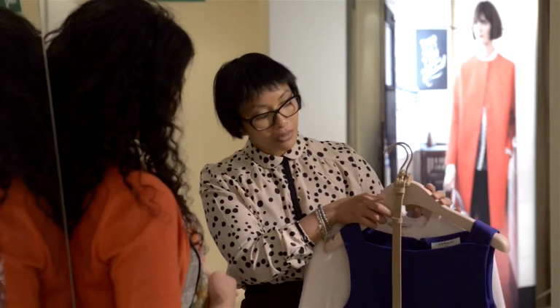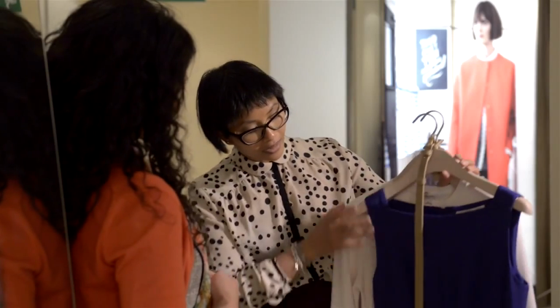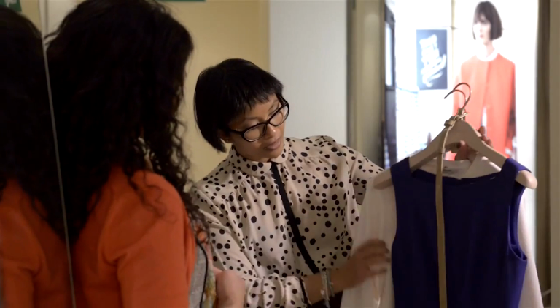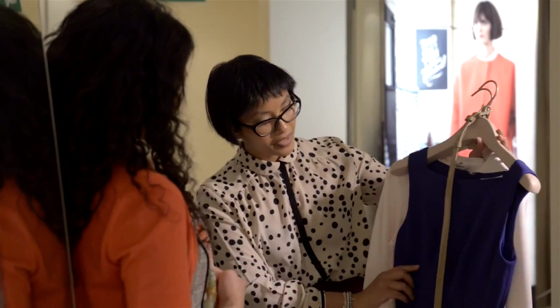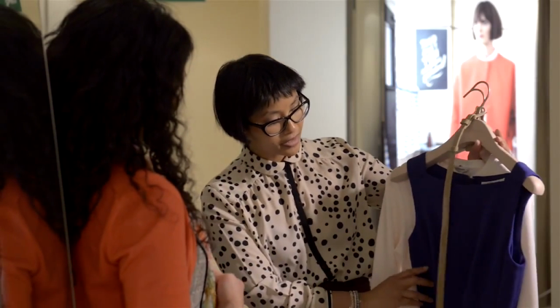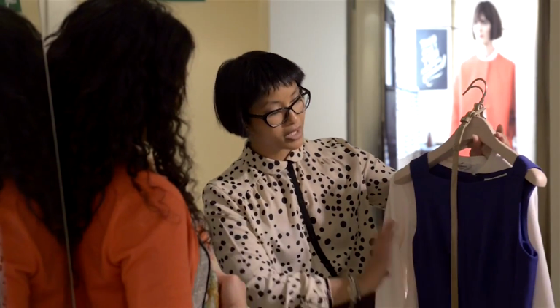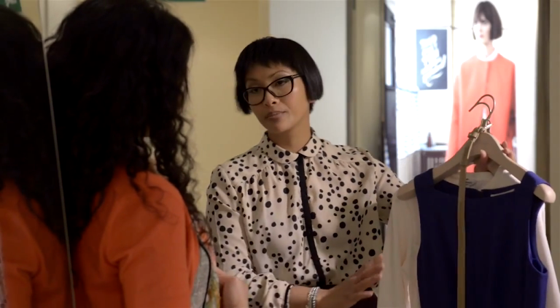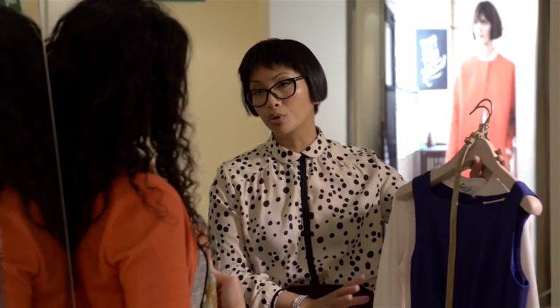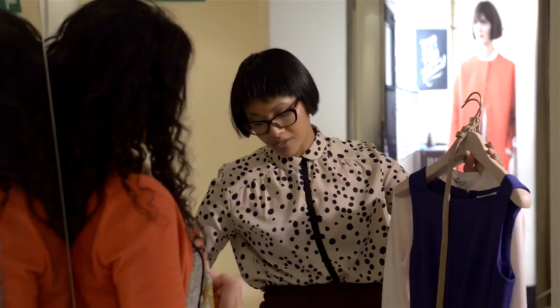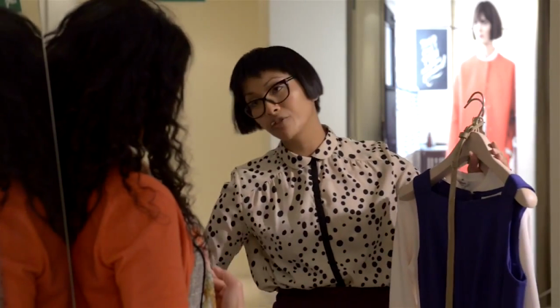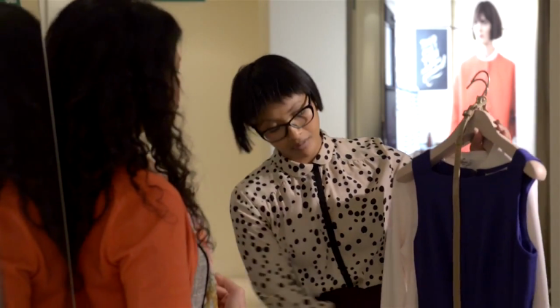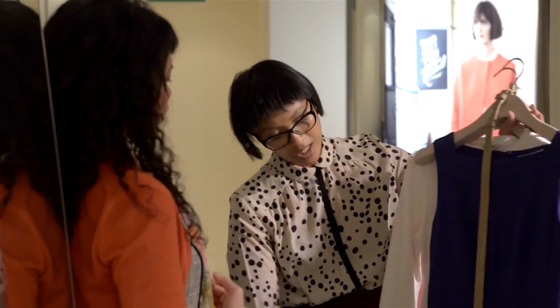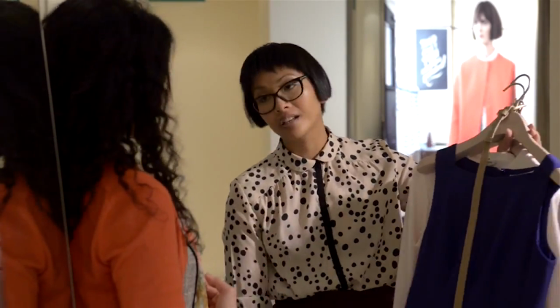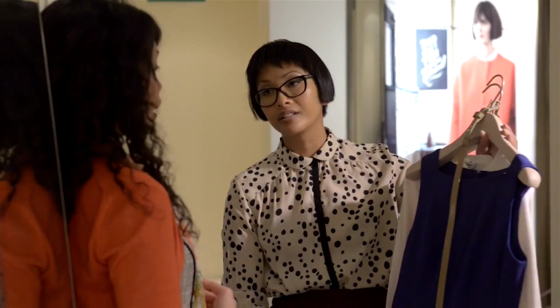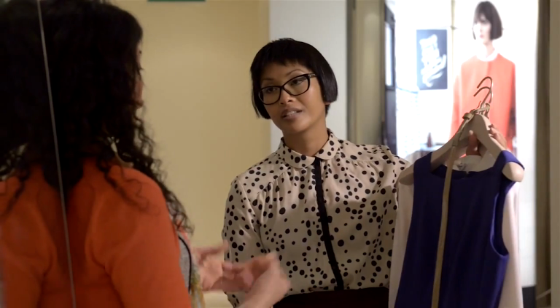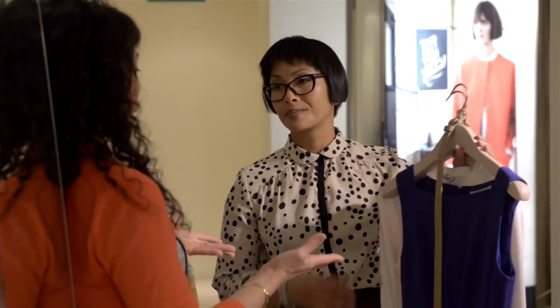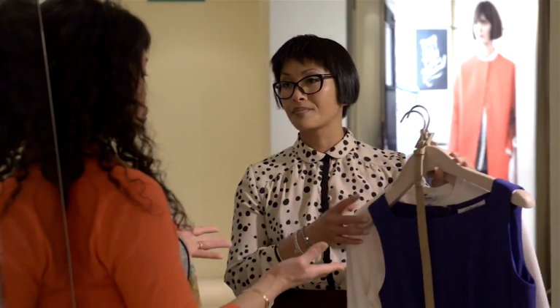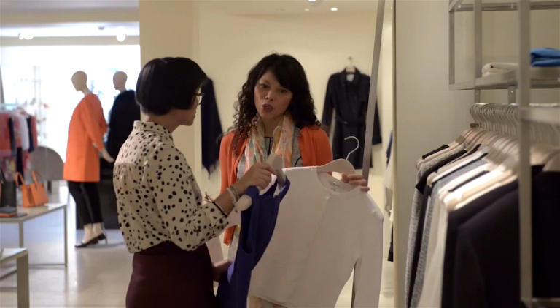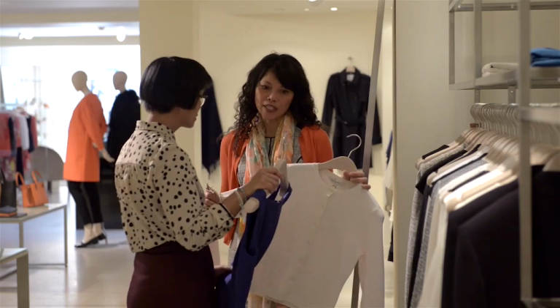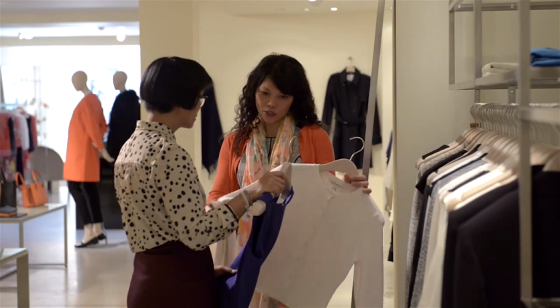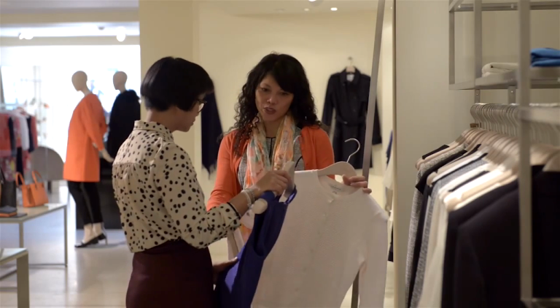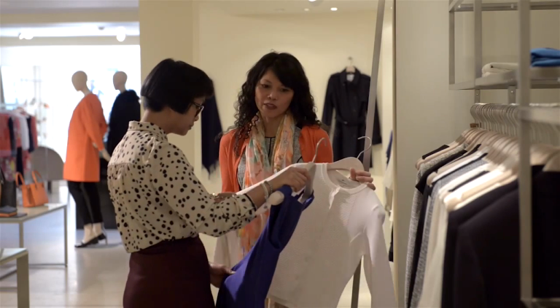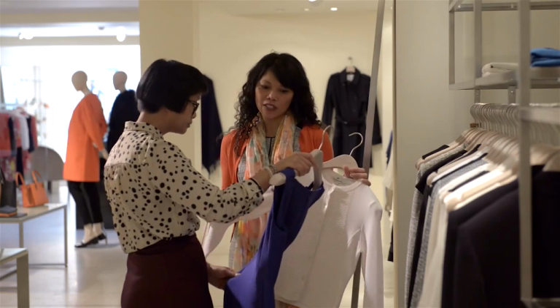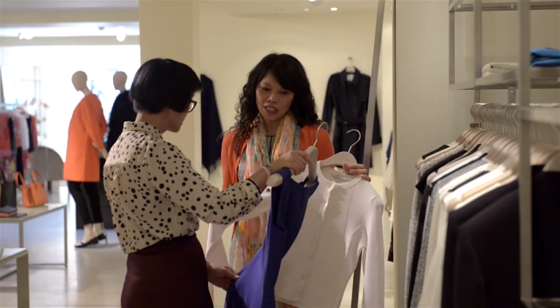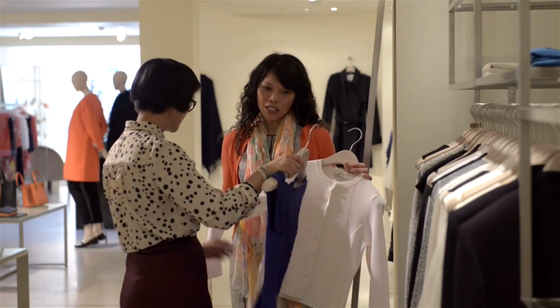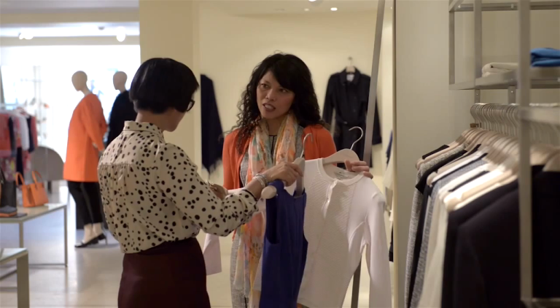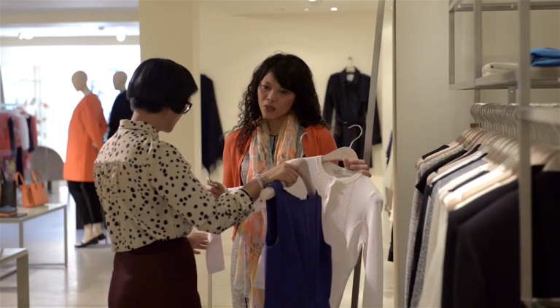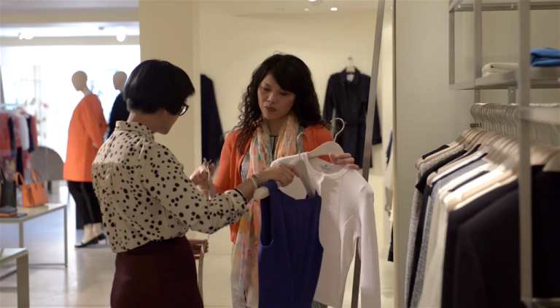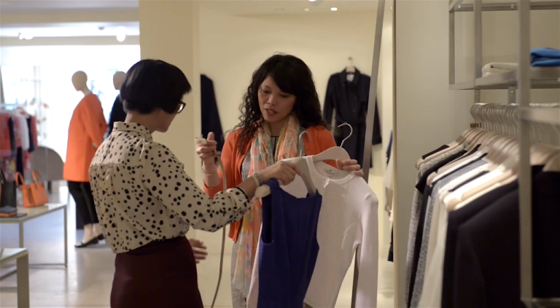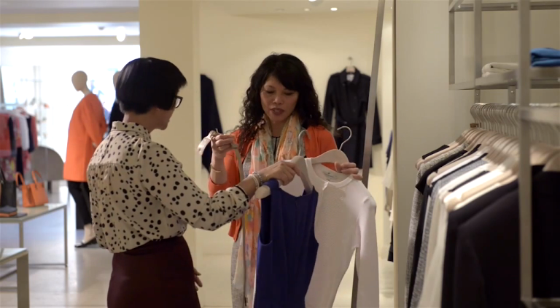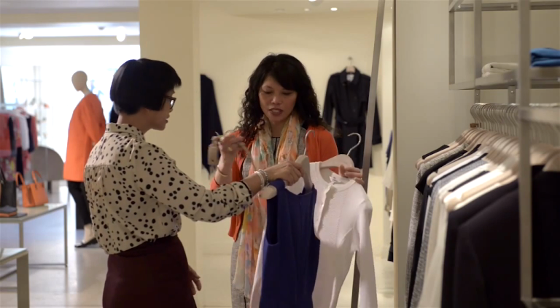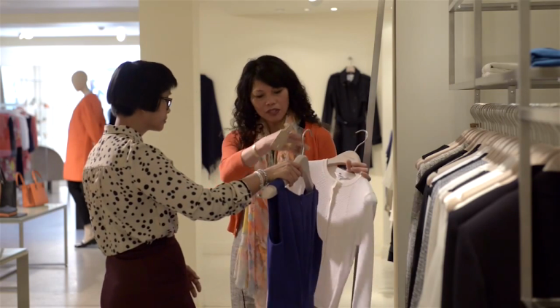It's a real eye-opener for most clients because they know they've got a lot of things in there that they don't tend to wear or are redundant, so we can revitalise them and make them into fresh new outfits.